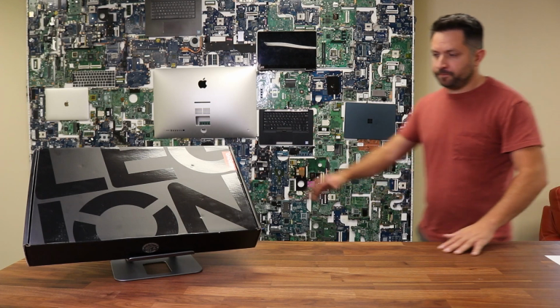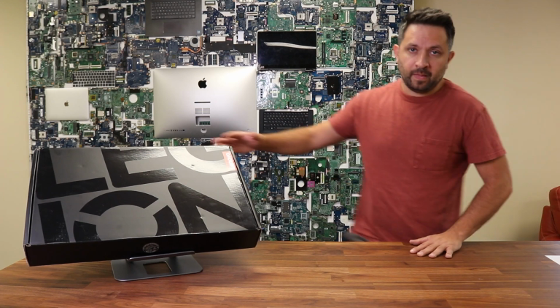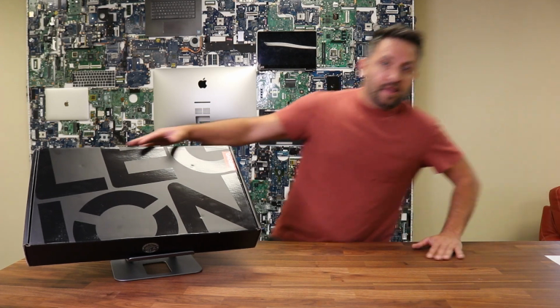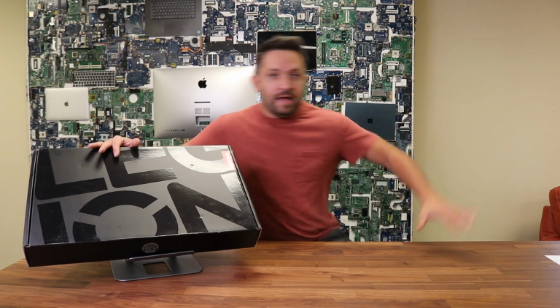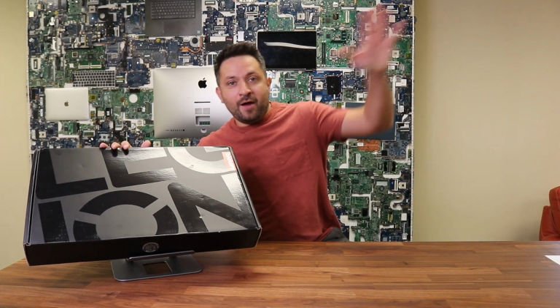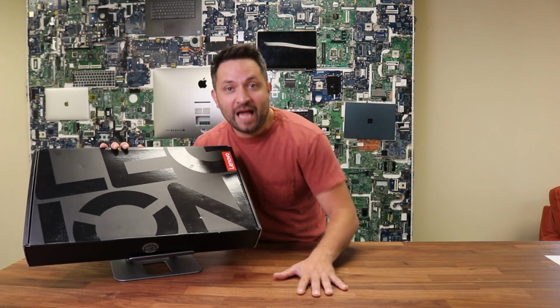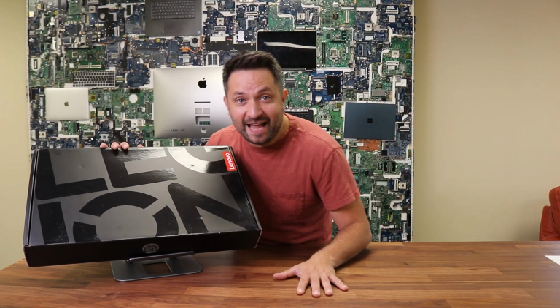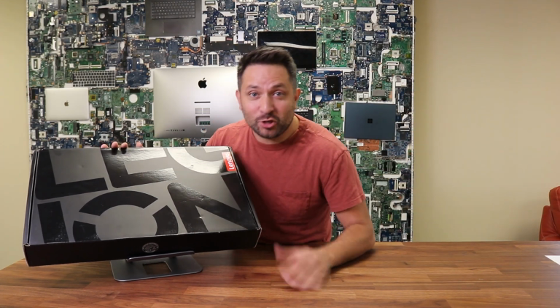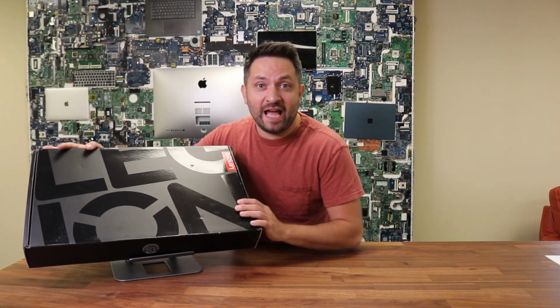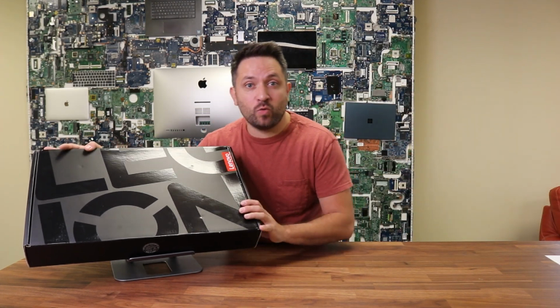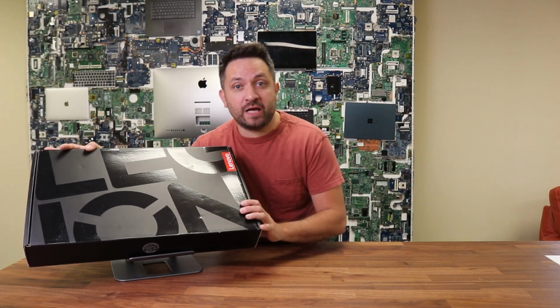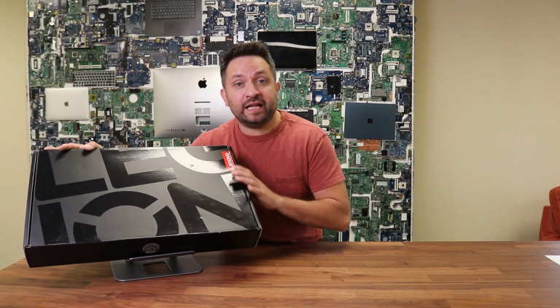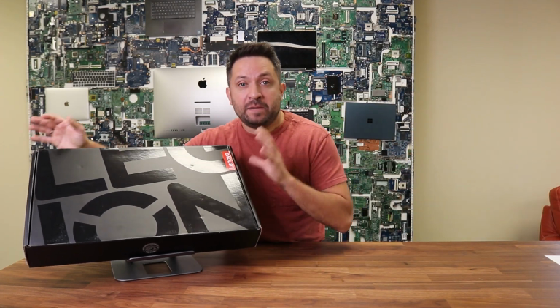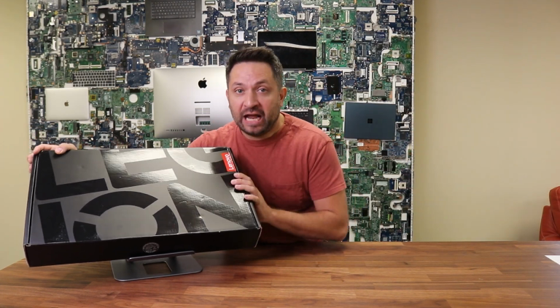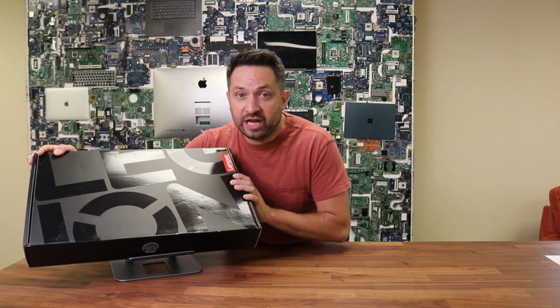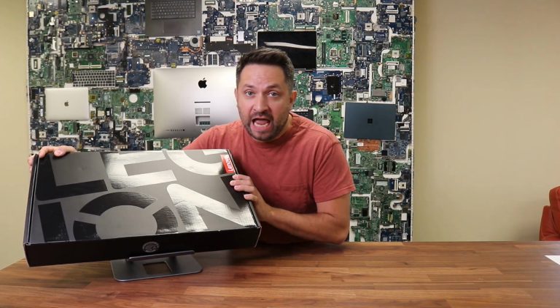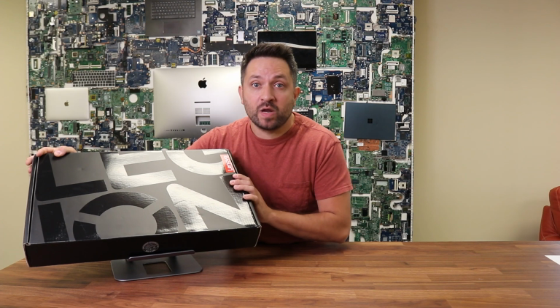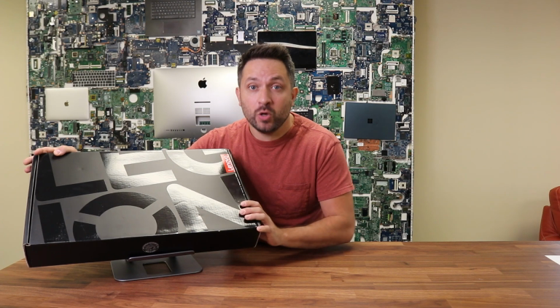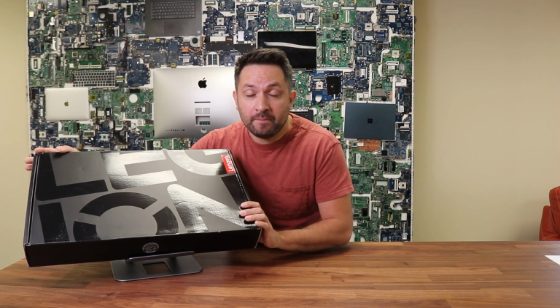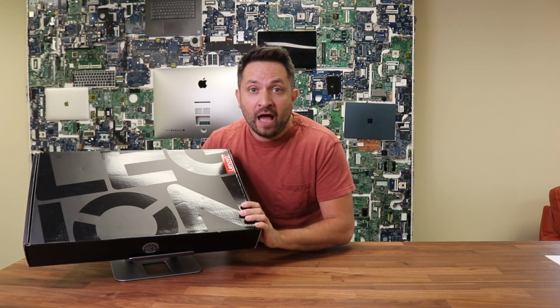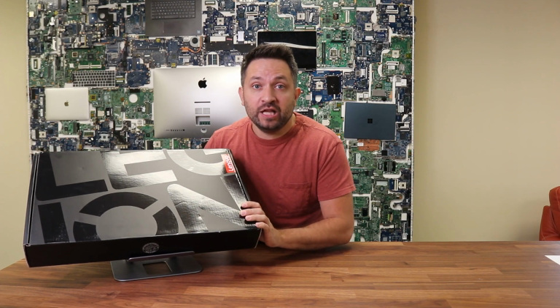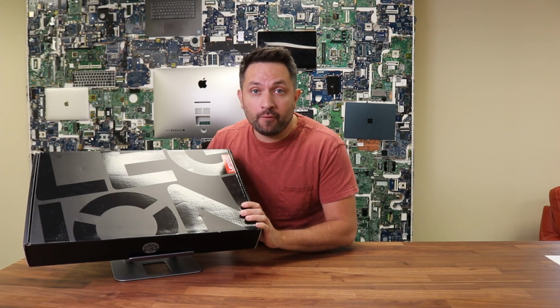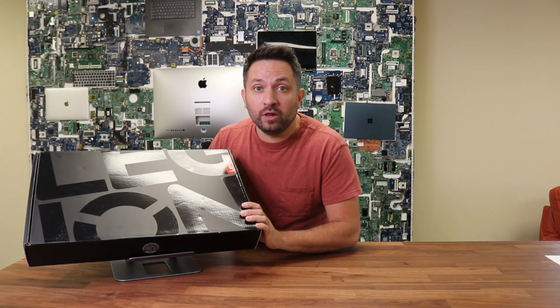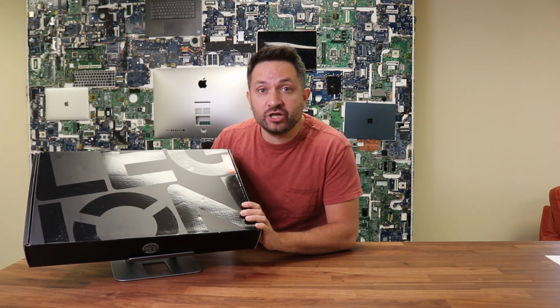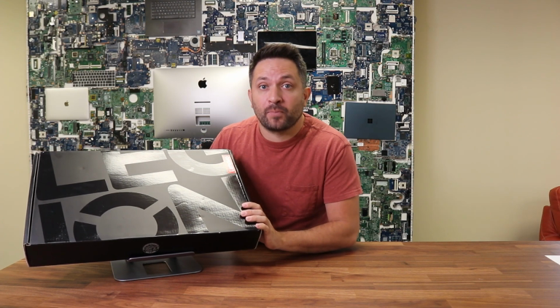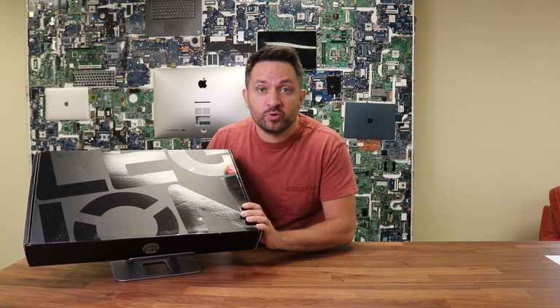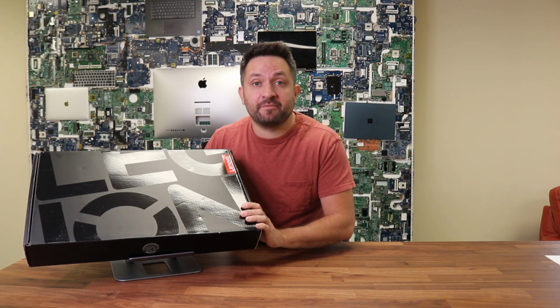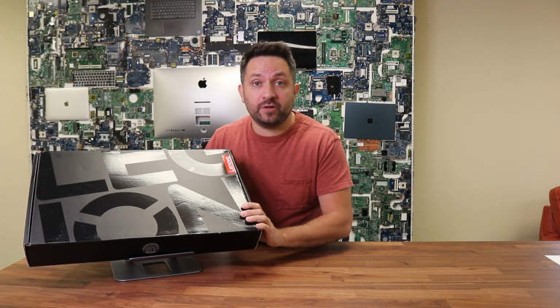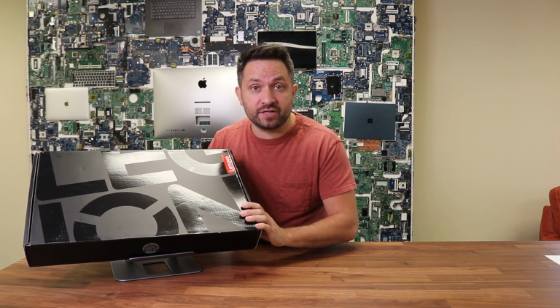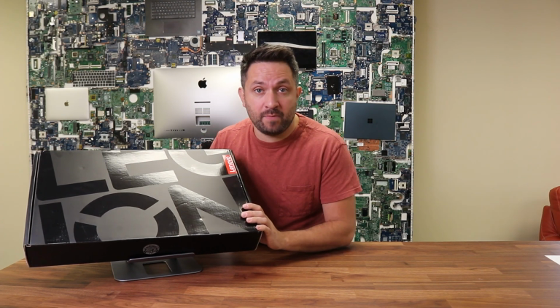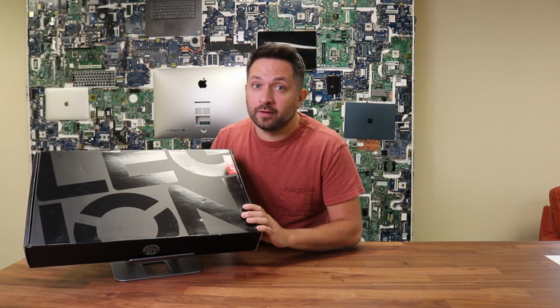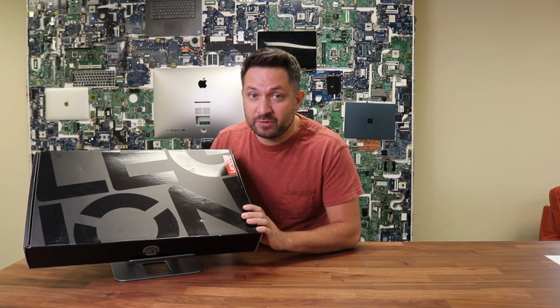Hey, what's happening guys? So today I will be quickly unboxing and reviewing the Lenovo Legion Pro 7 series gaming laptop.